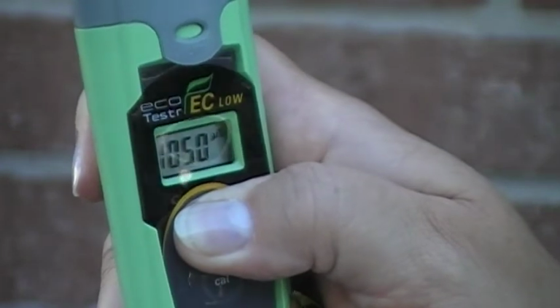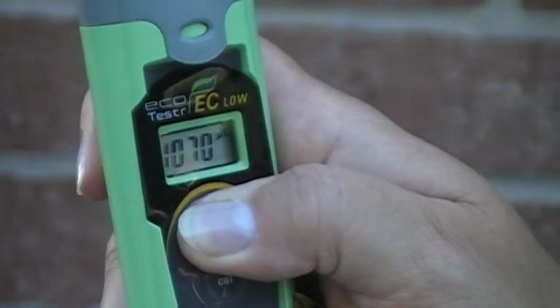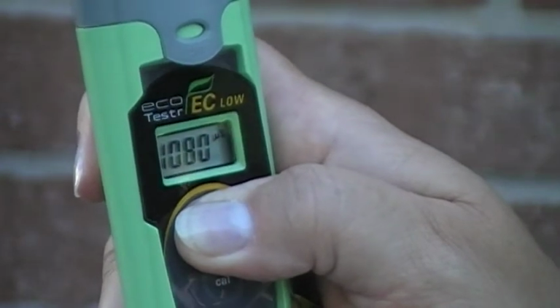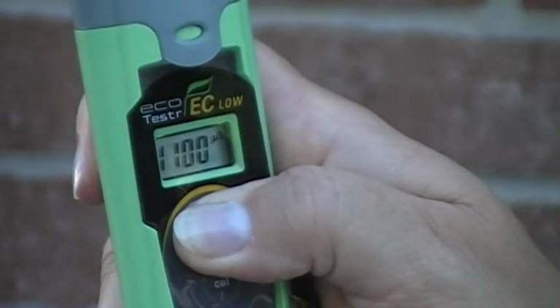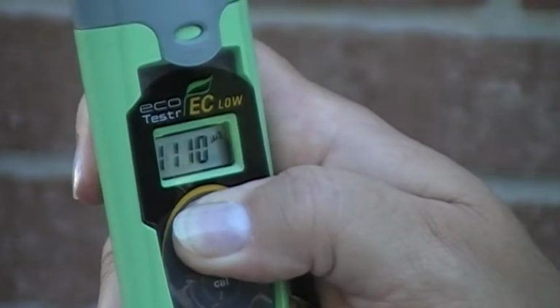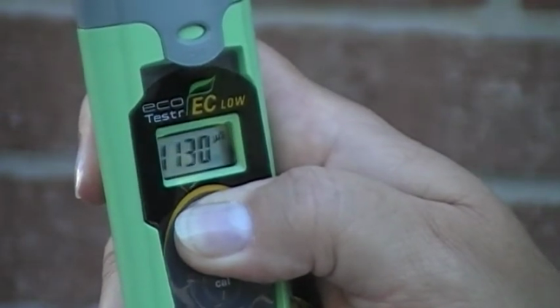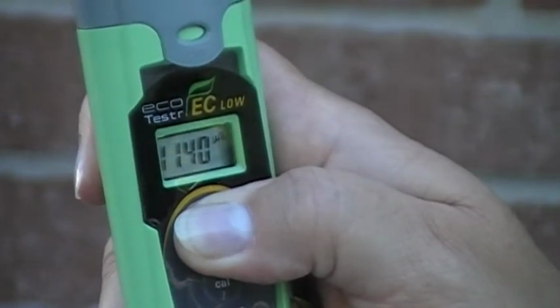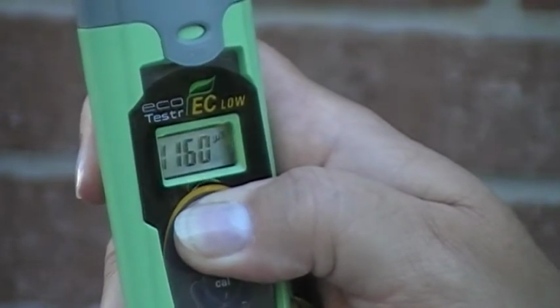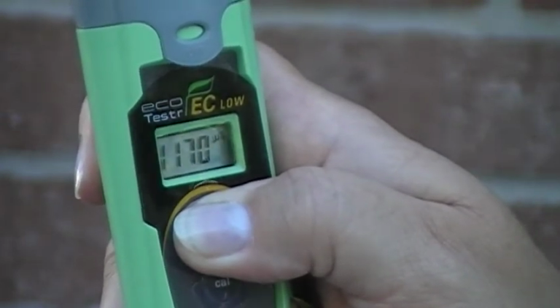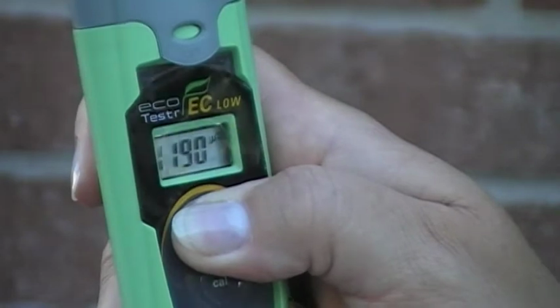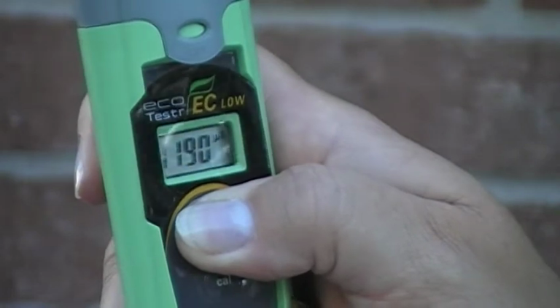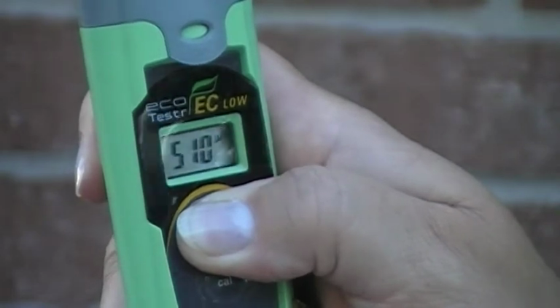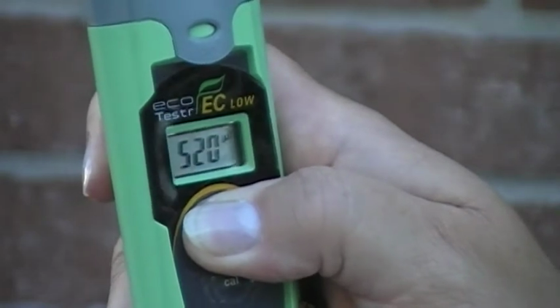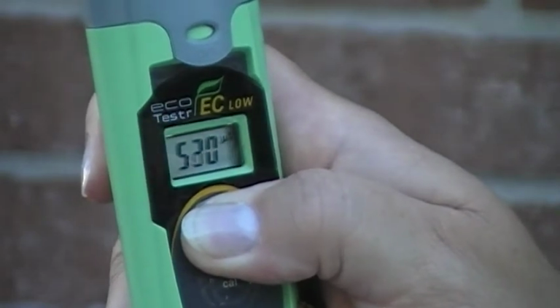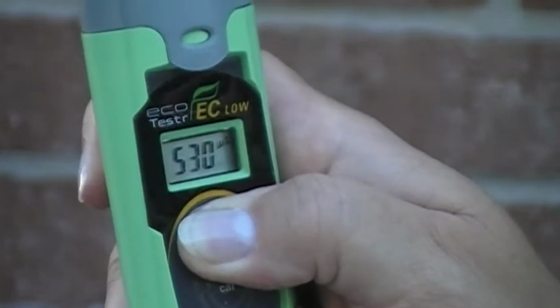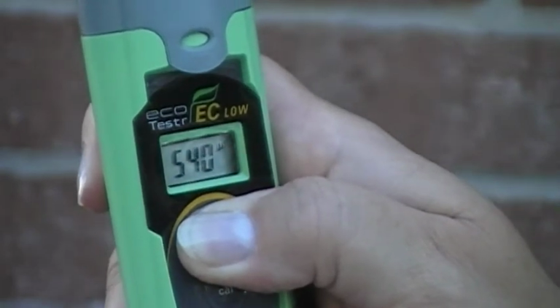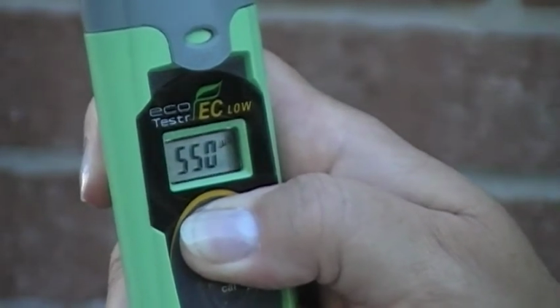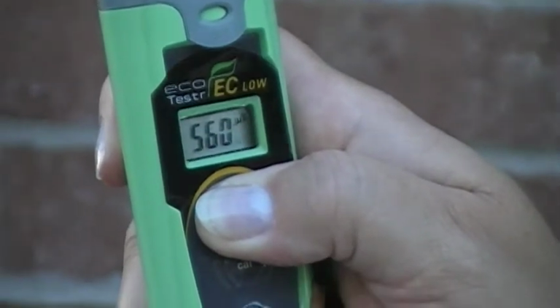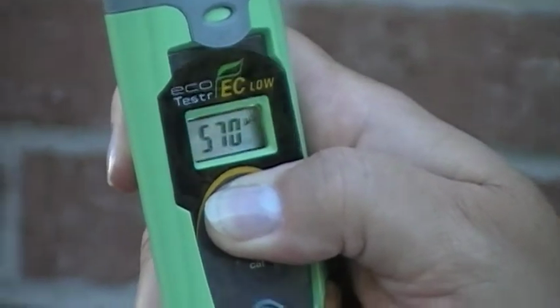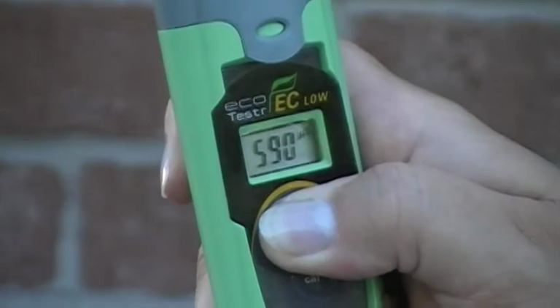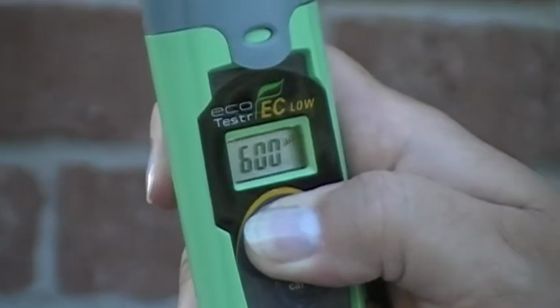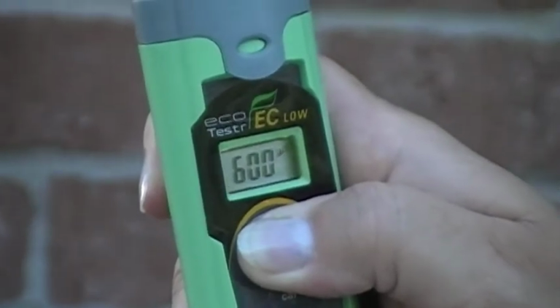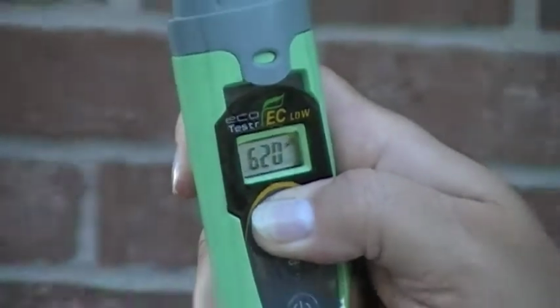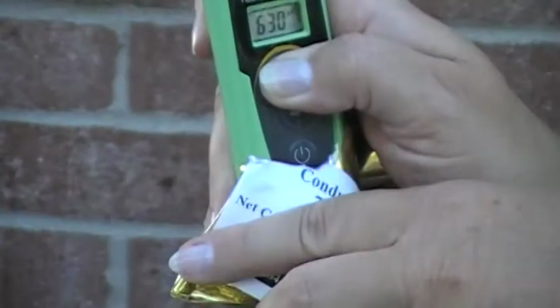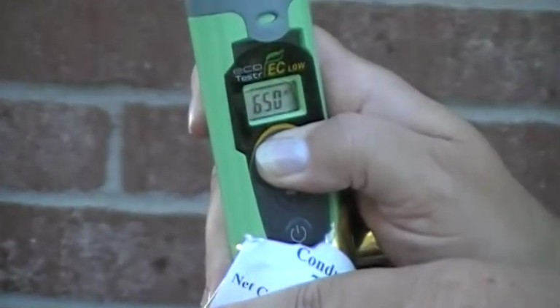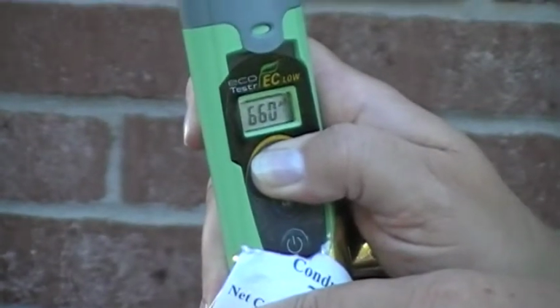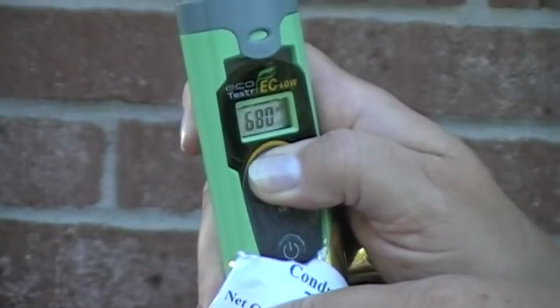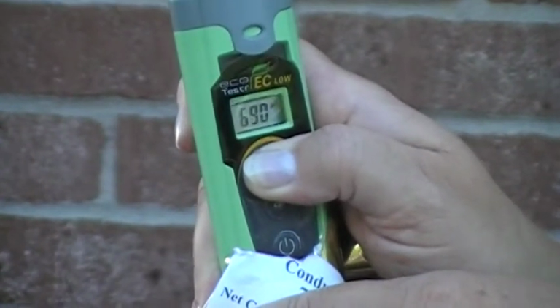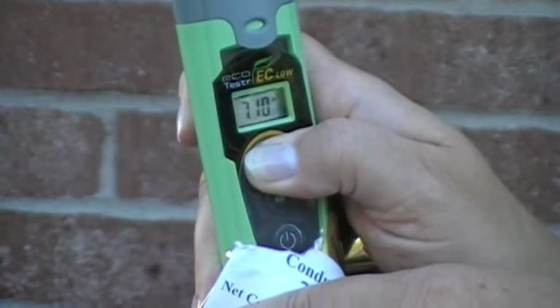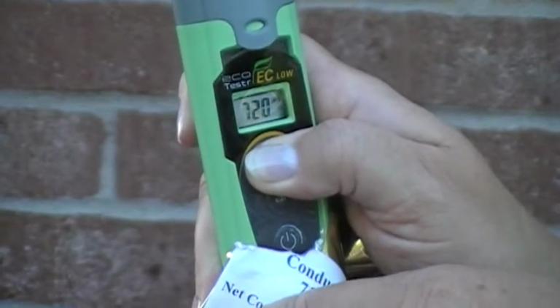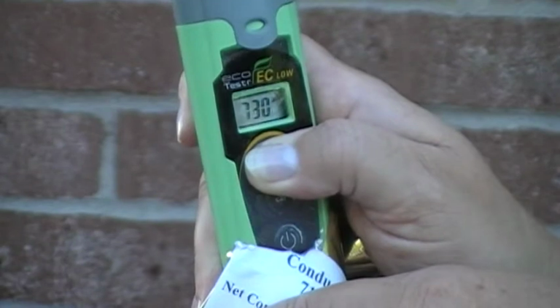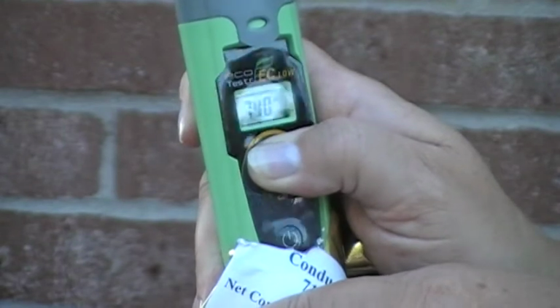You can calibrate your conductivity meter the night before a sampling event, and it will be good for the next day. It doesn't matter how many sampling sites you have — it will be good as long as they're all done on the same day.